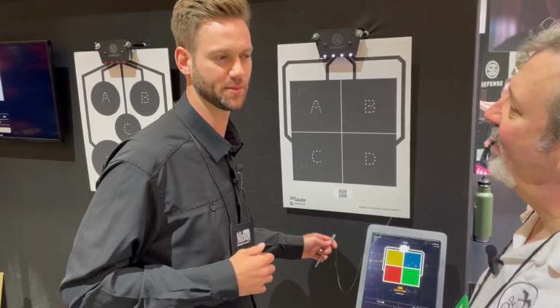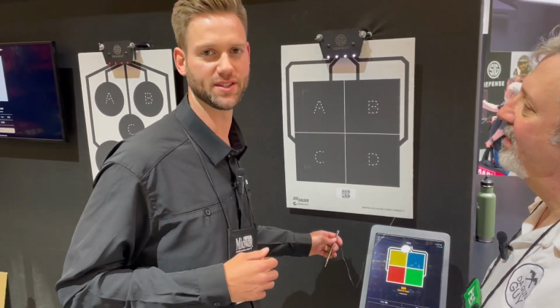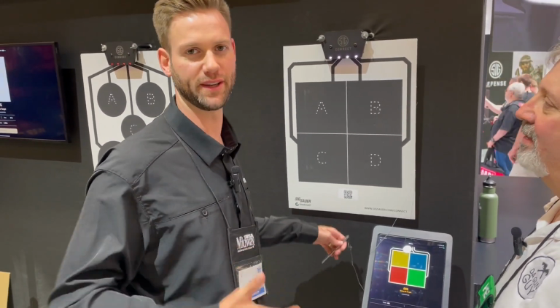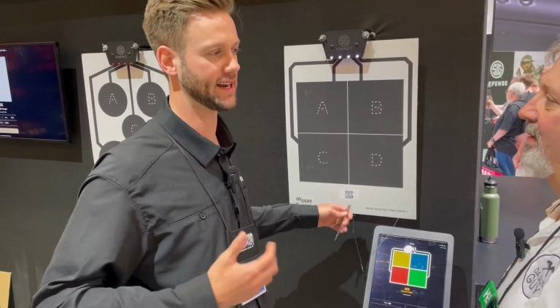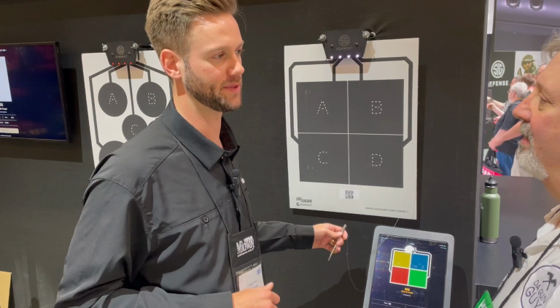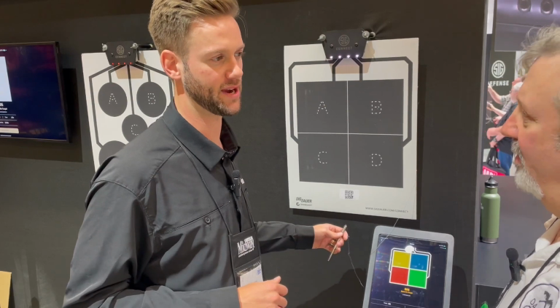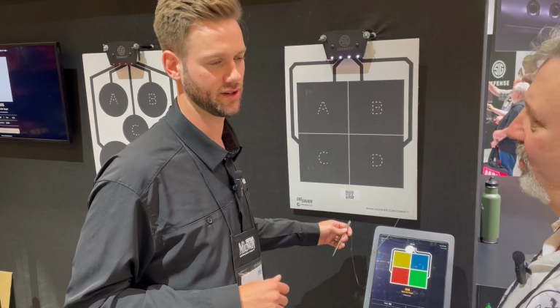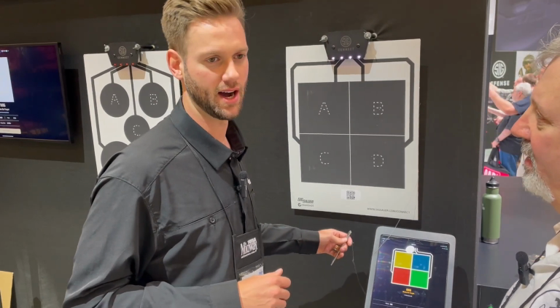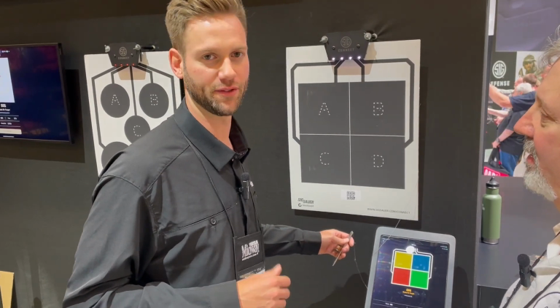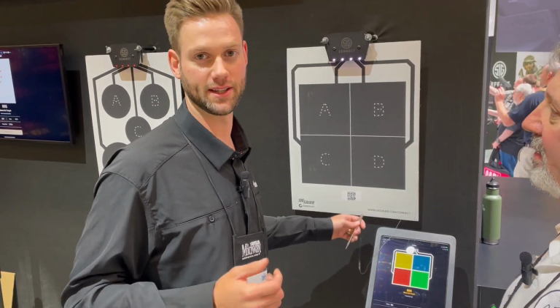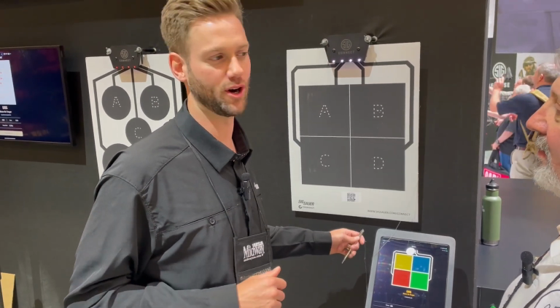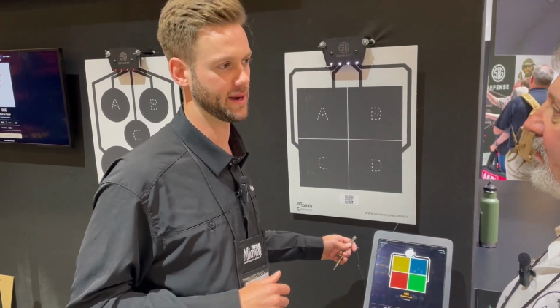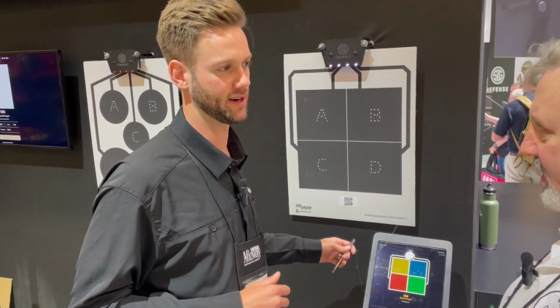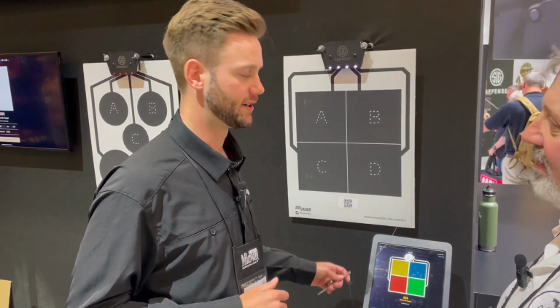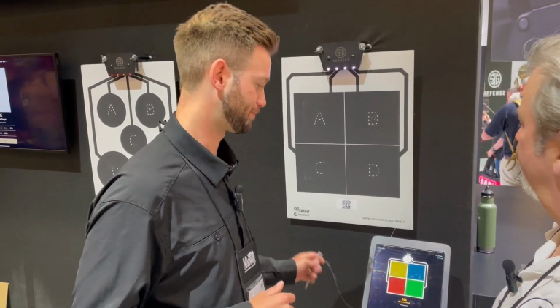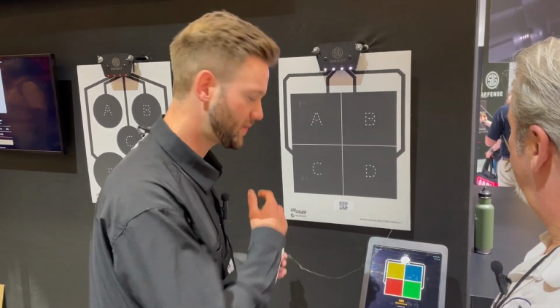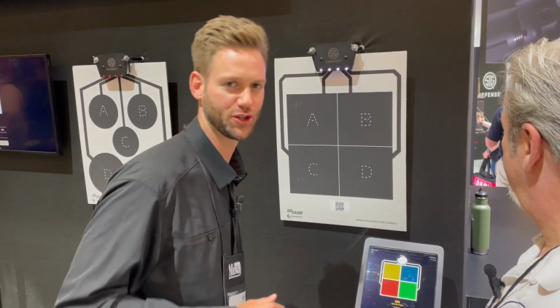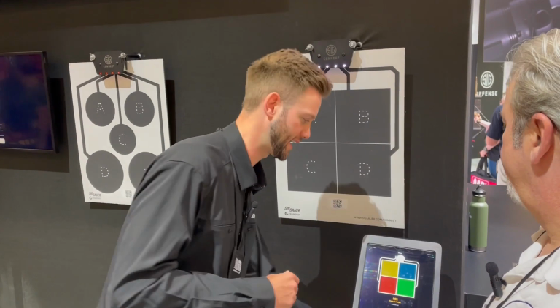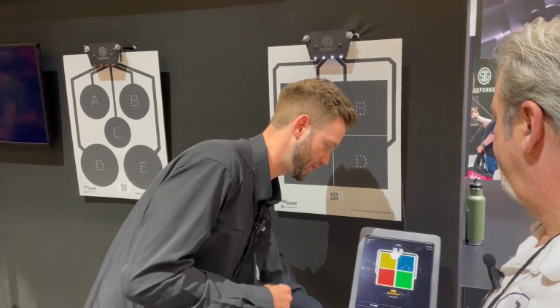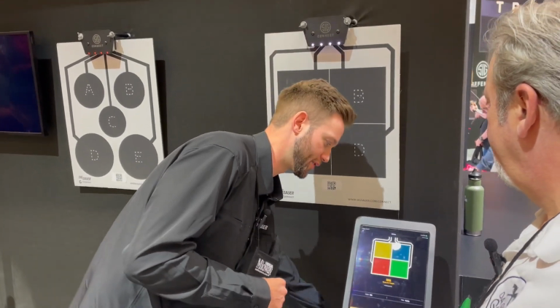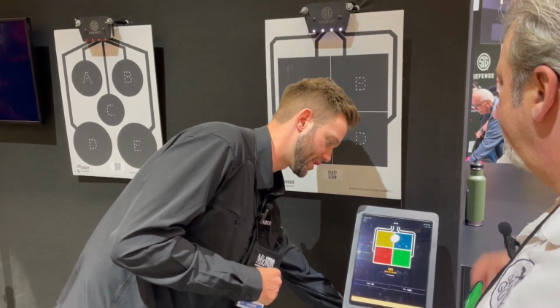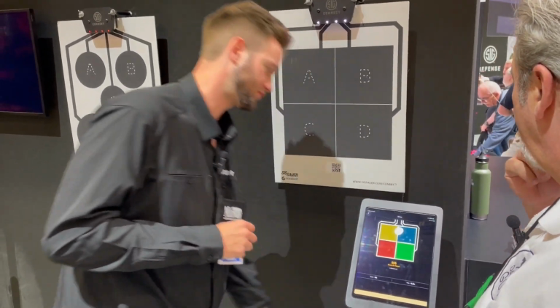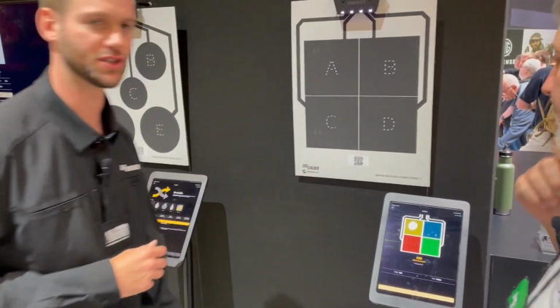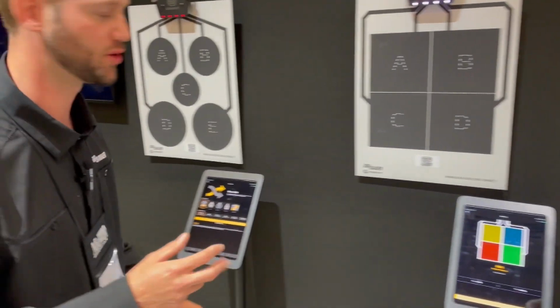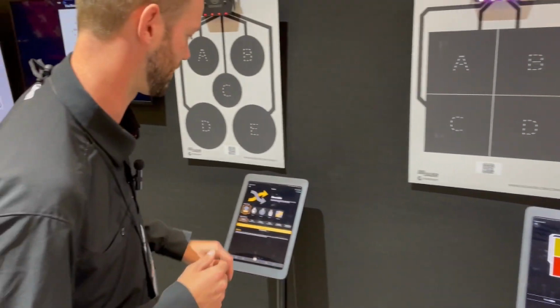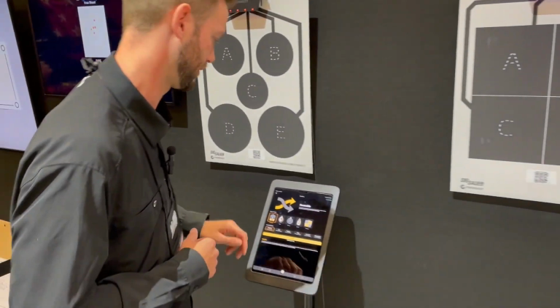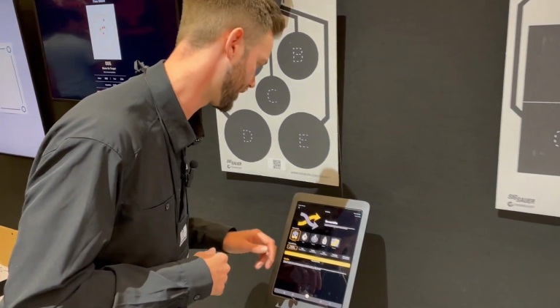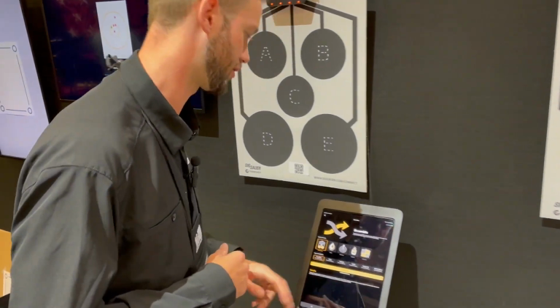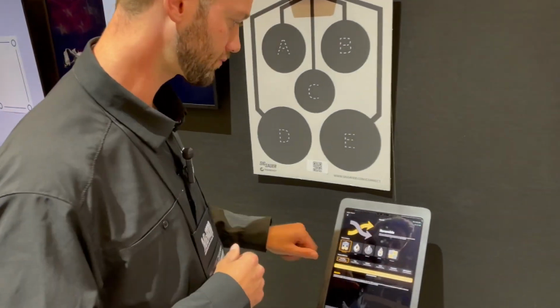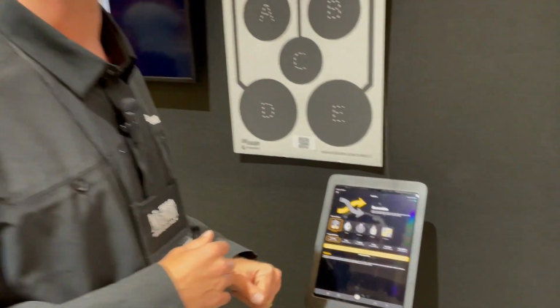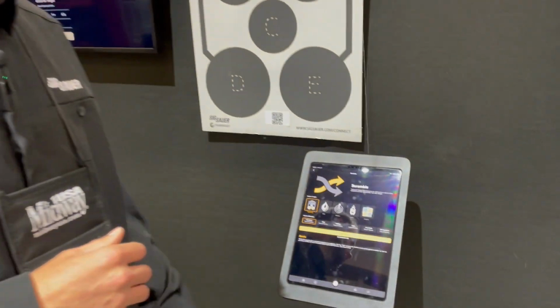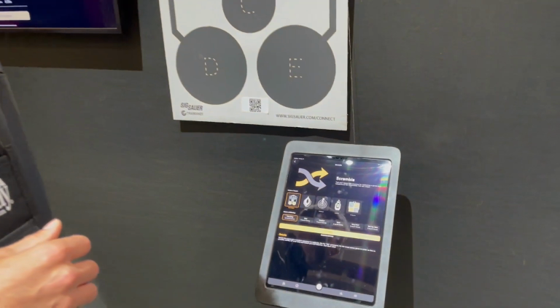It gives me an objective. It gives me a reason to feel like I did something at the range — think of the TopGolf example. So I'll show you the other game here; this is just two of a couple that we've got. This game is called Scramble.